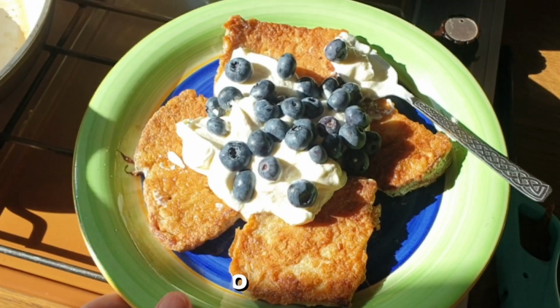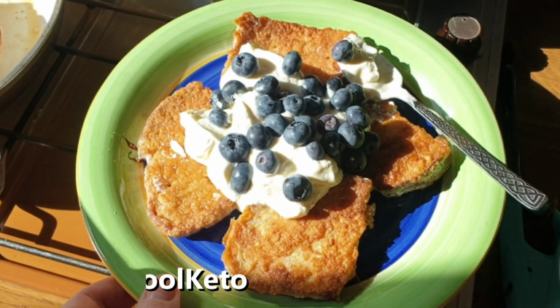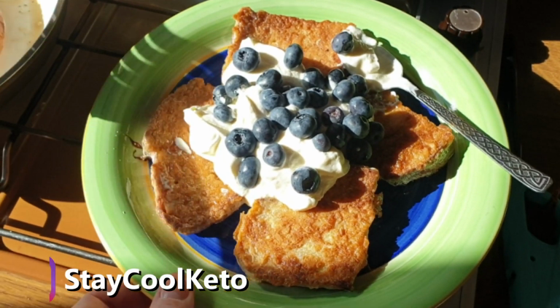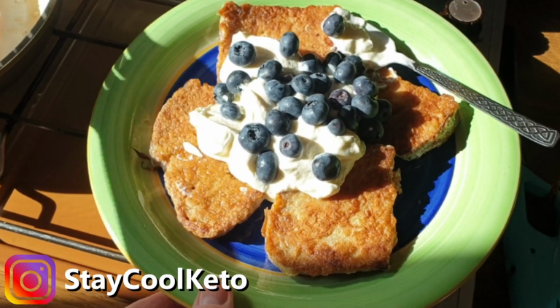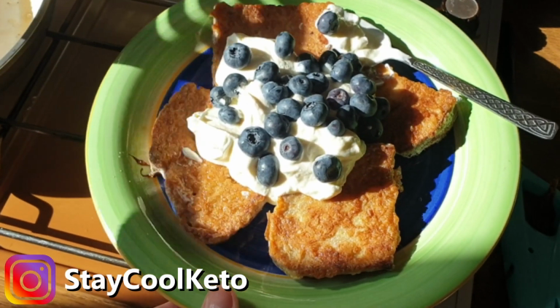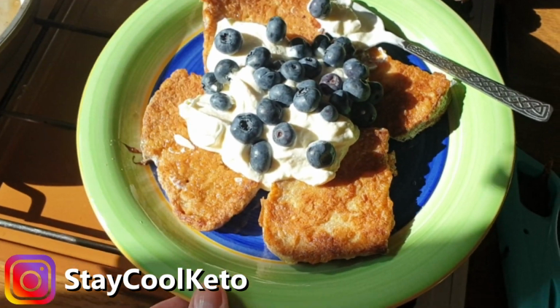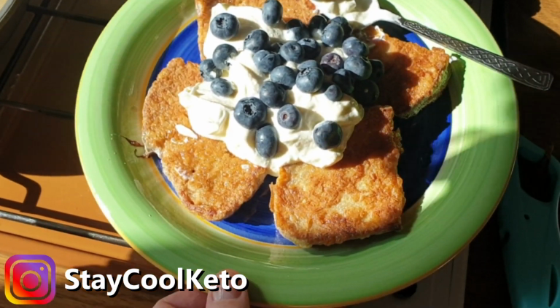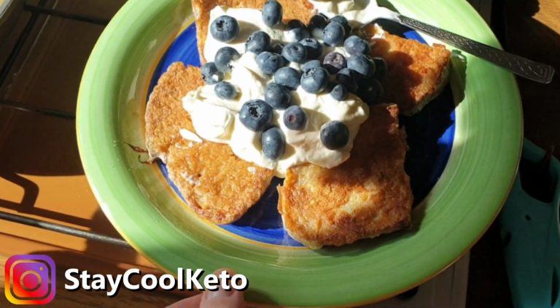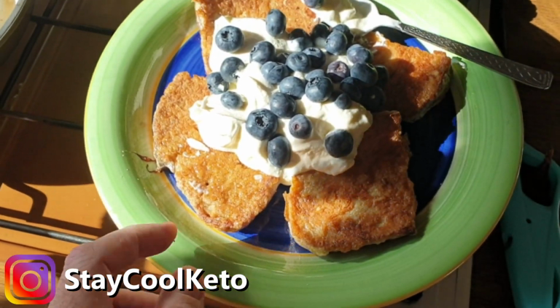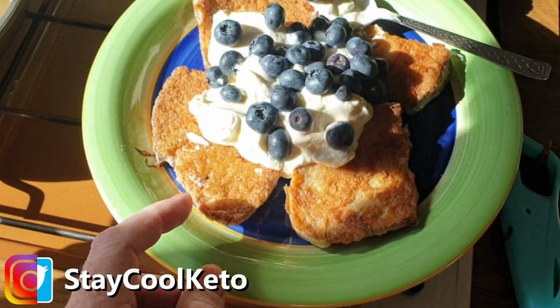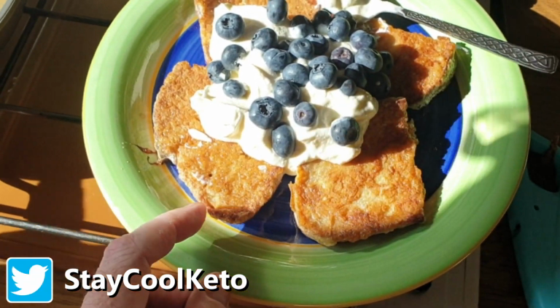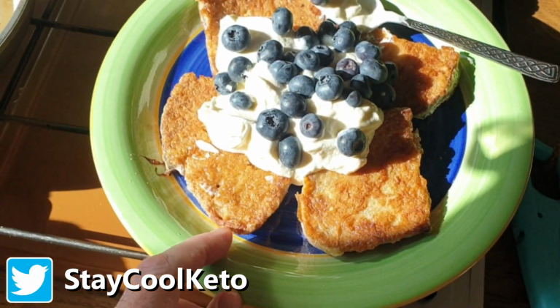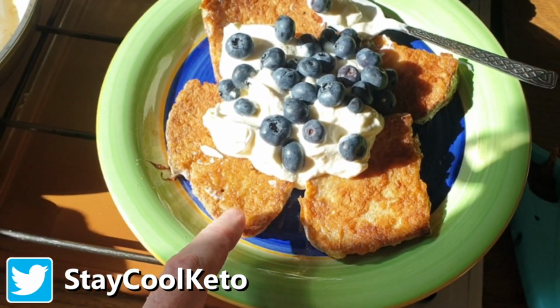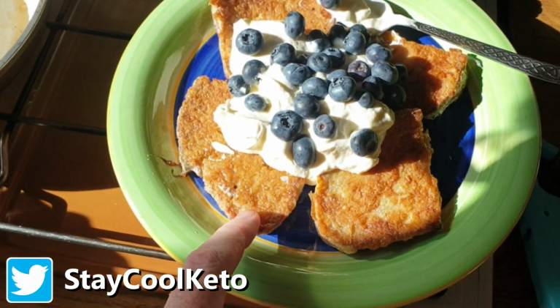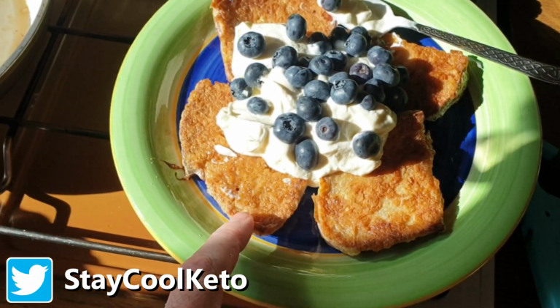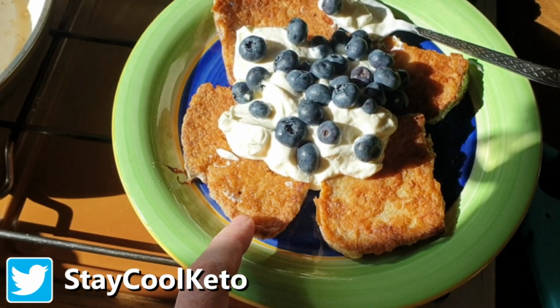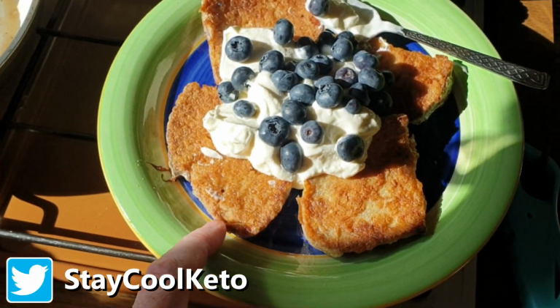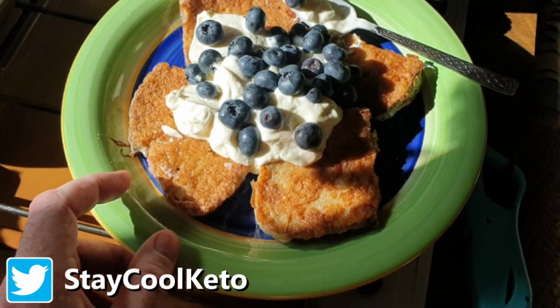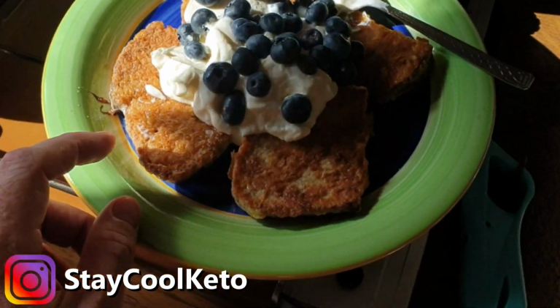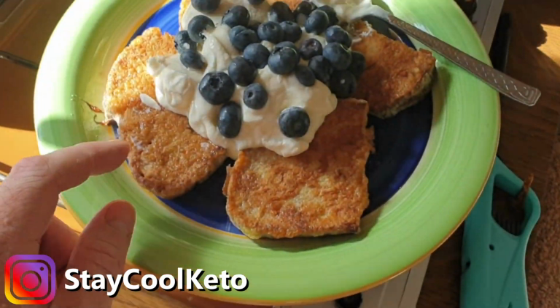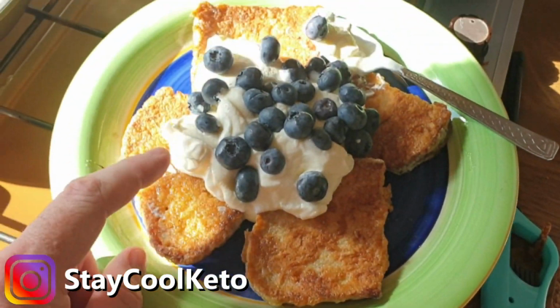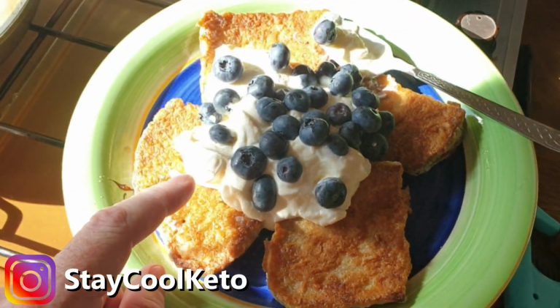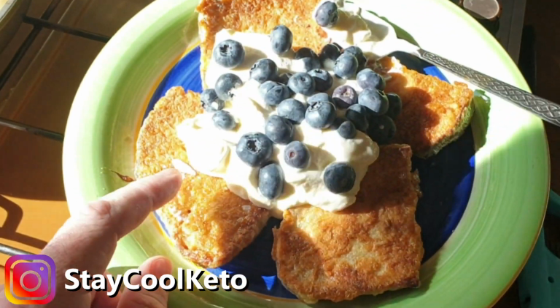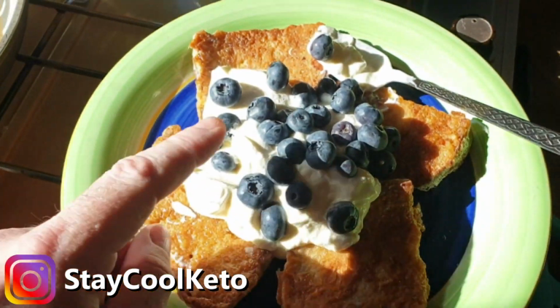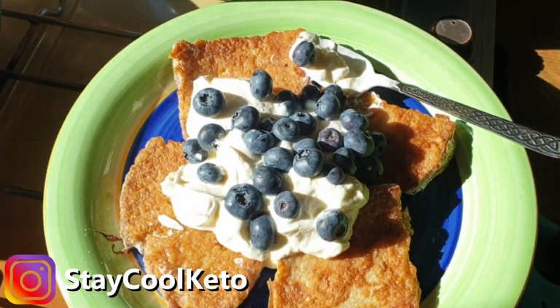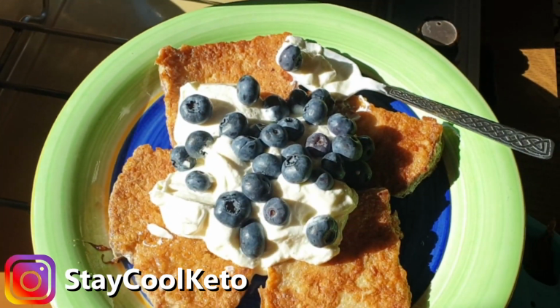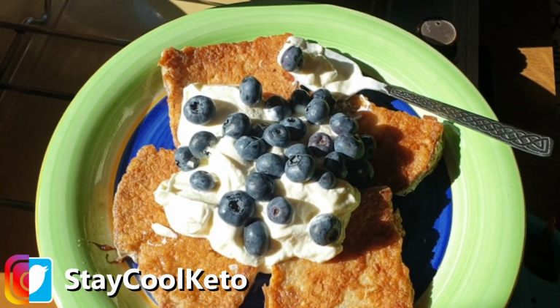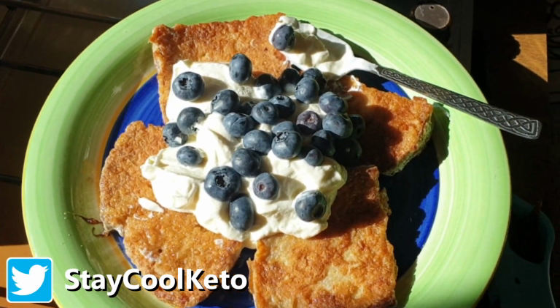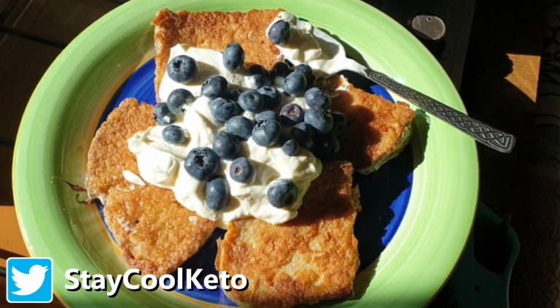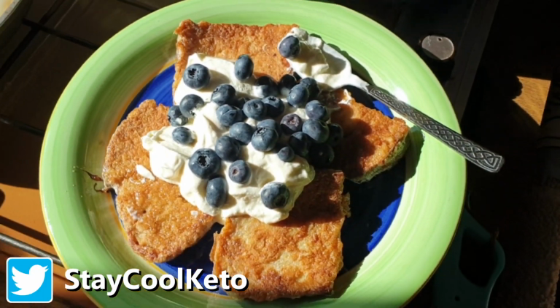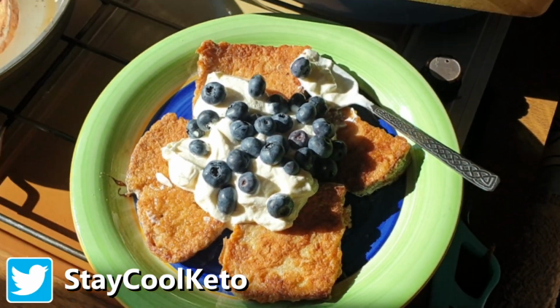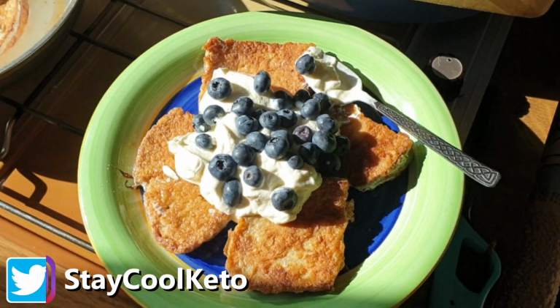Check it out guys, got an awesome keto breakfast here — some lovely keto bread soaked in eggs, so some eggy bread, some lovely Greek yogurt and some blueberries with a little bit of erythritol on top.